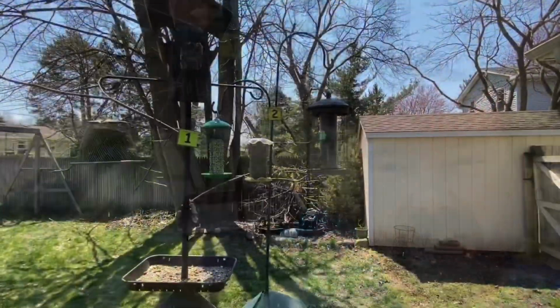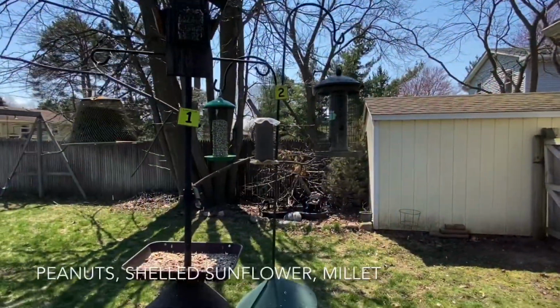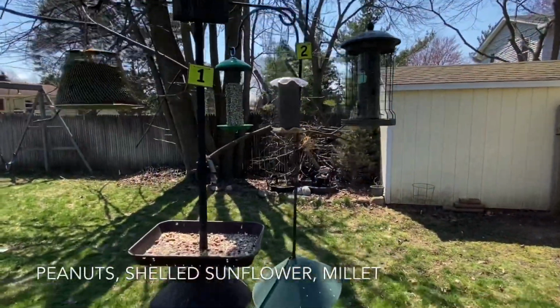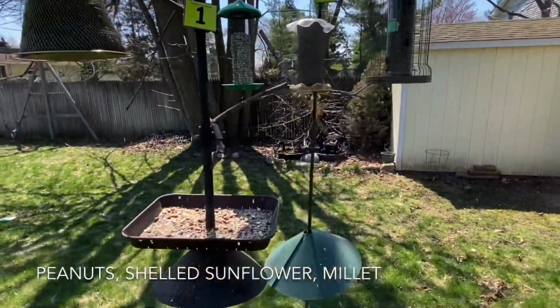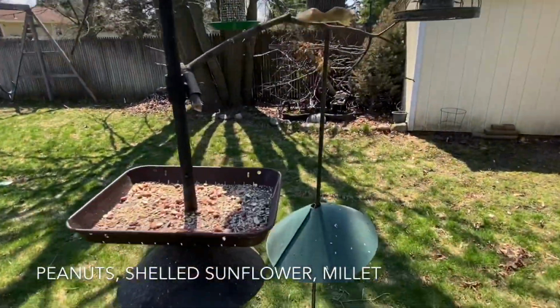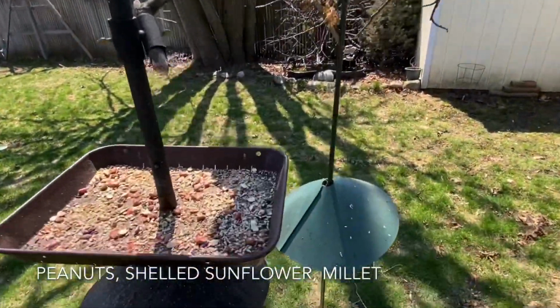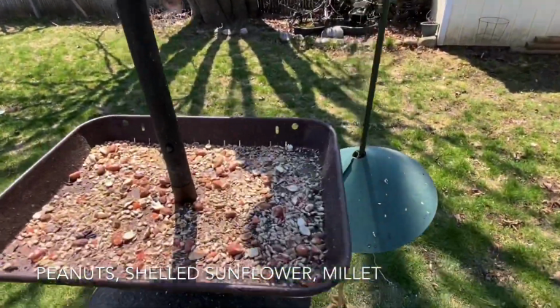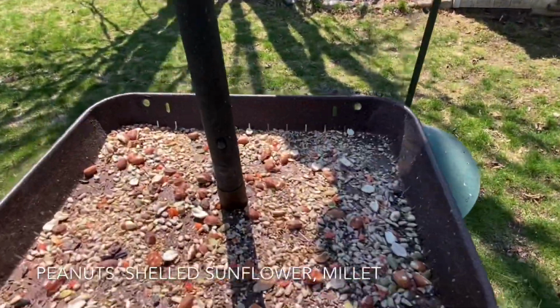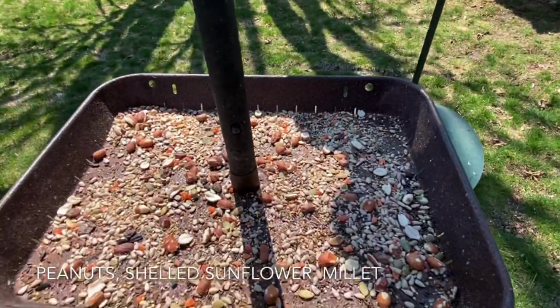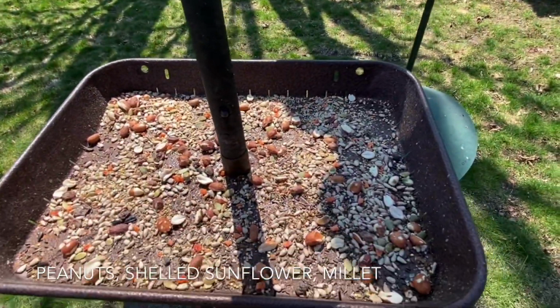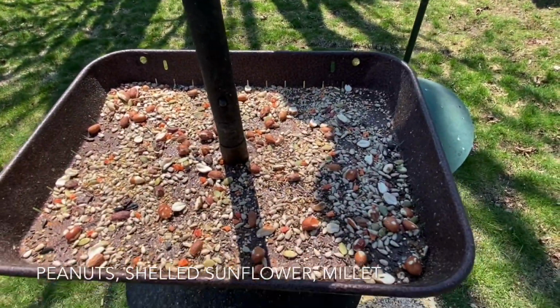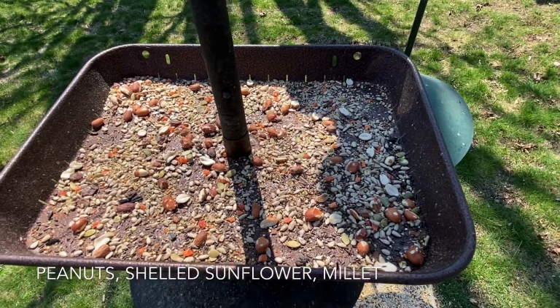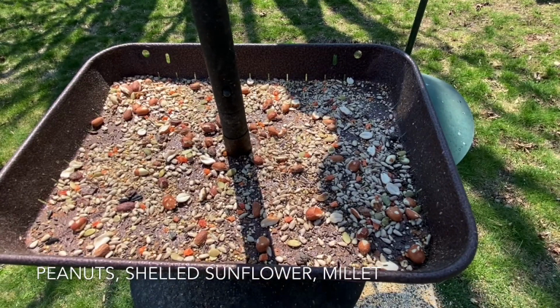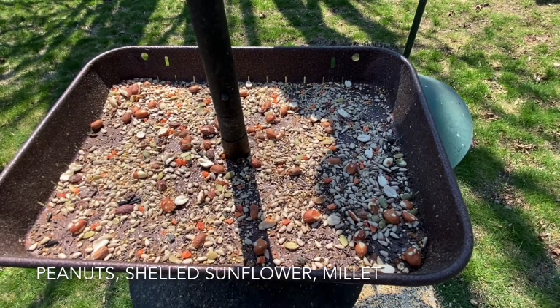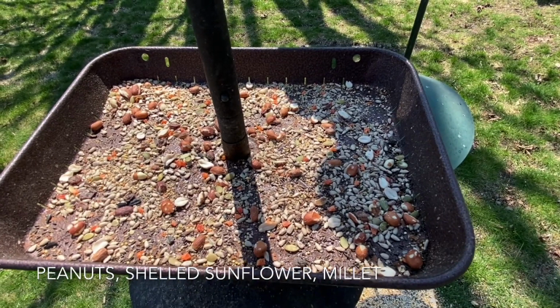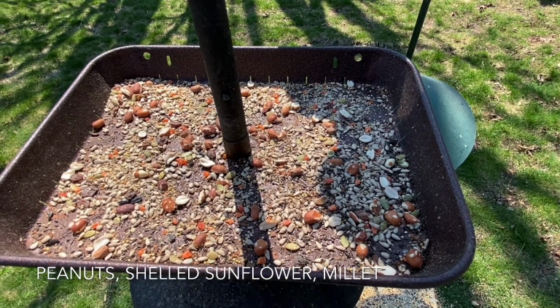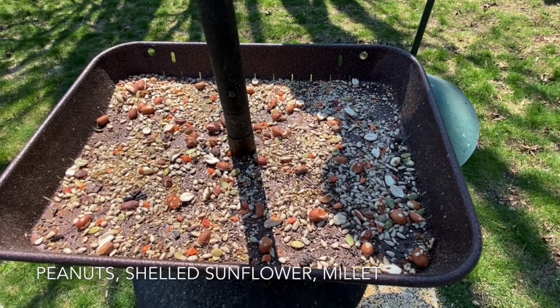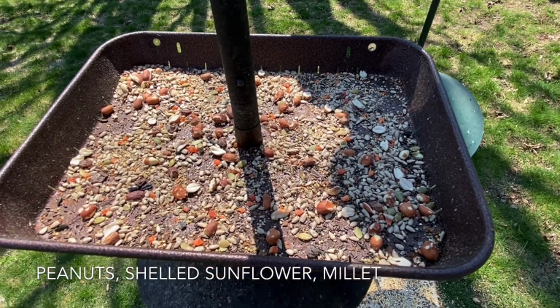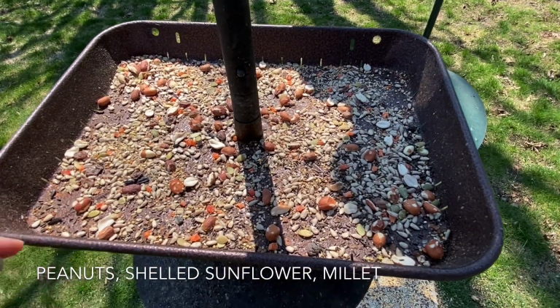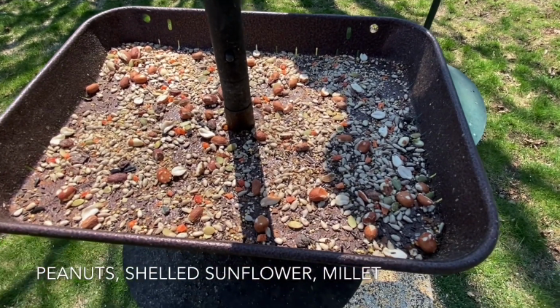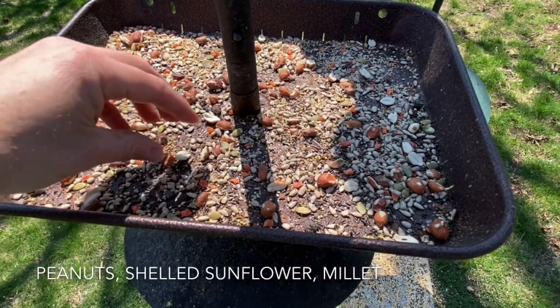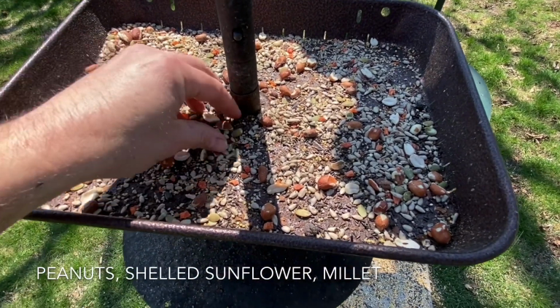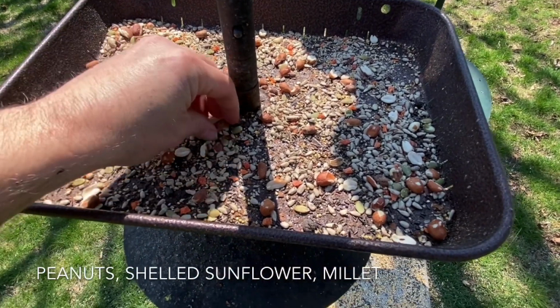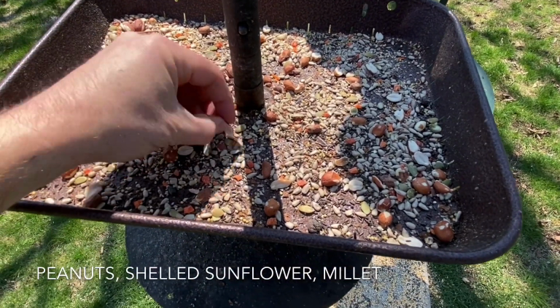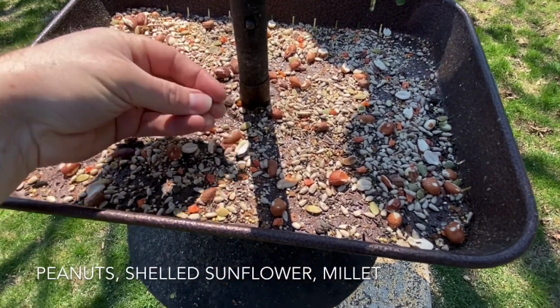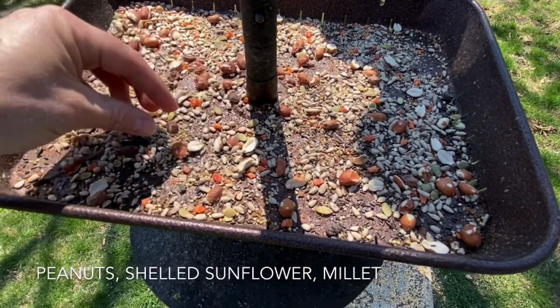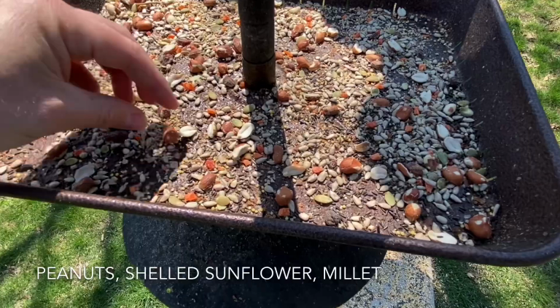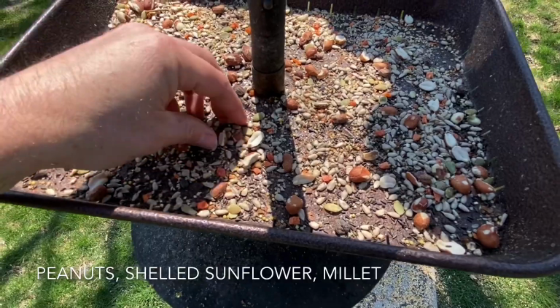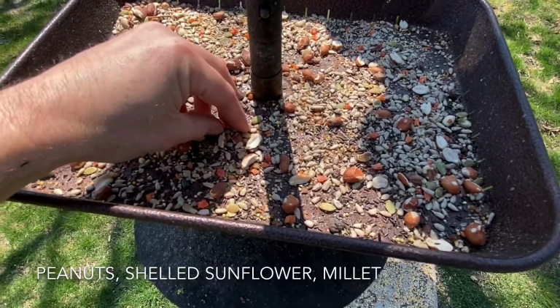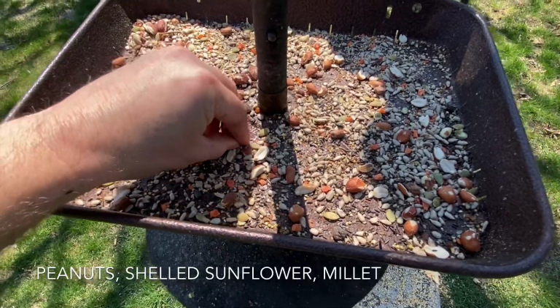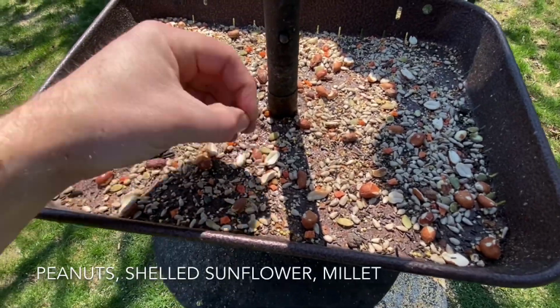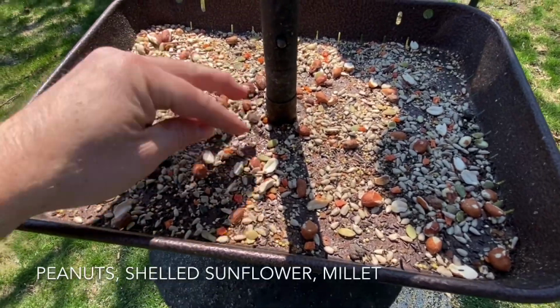First of all, I swept out the debris from the tray and refilled it with a mixture of peanuts and other shelled sunflower.